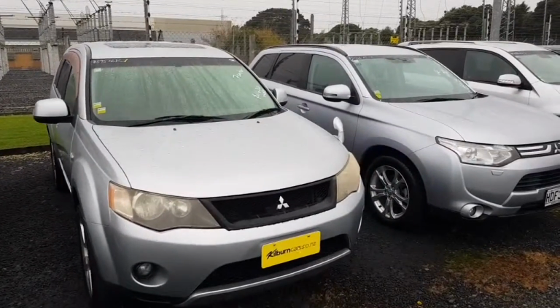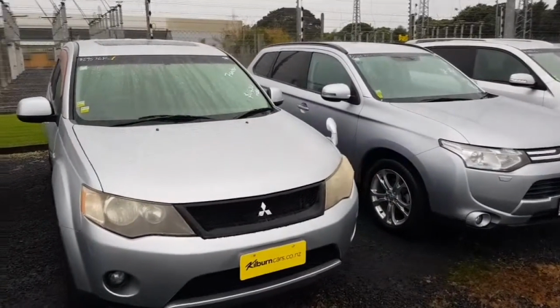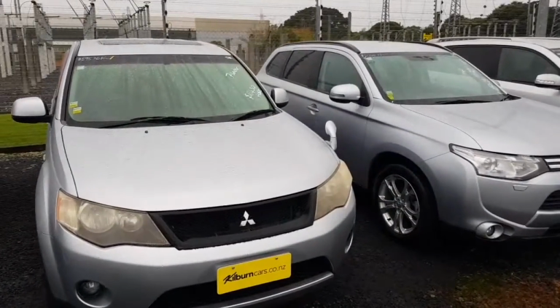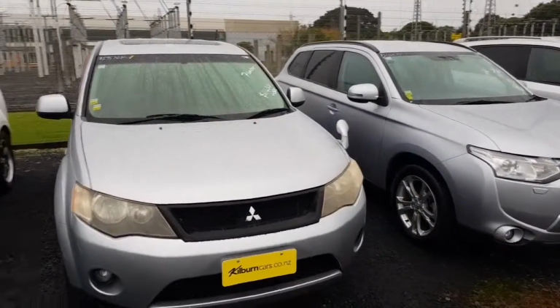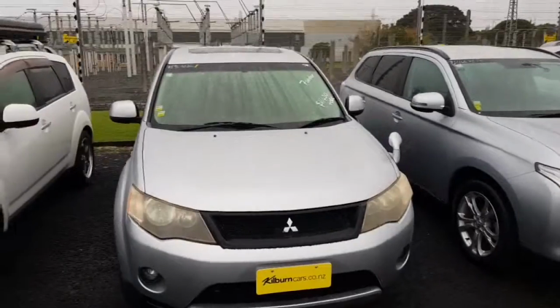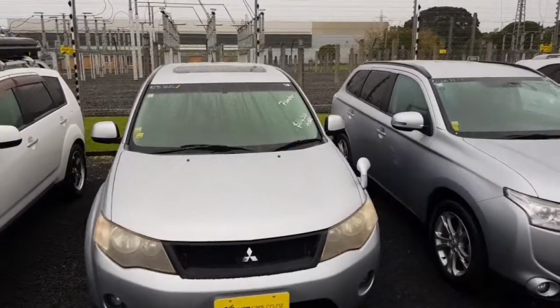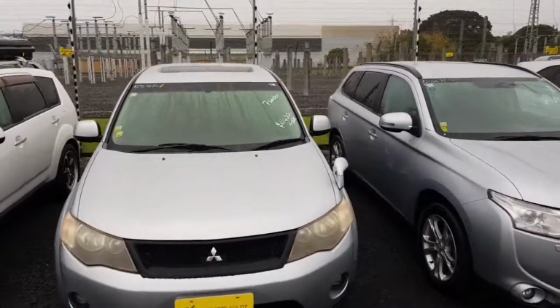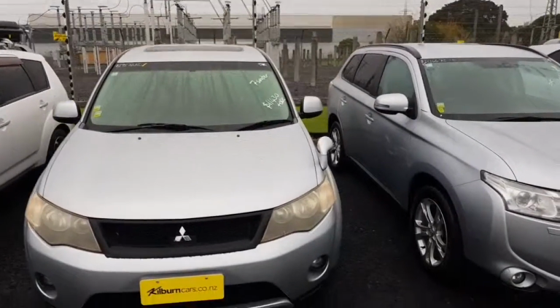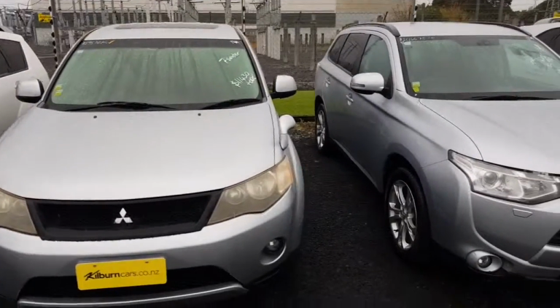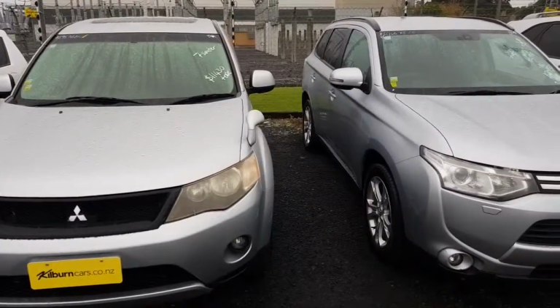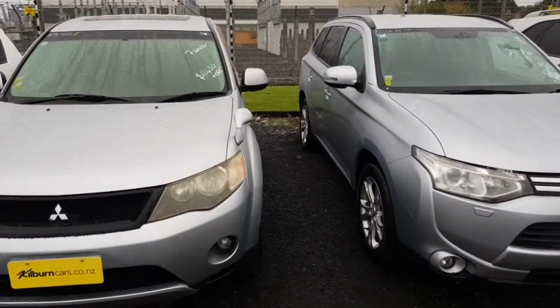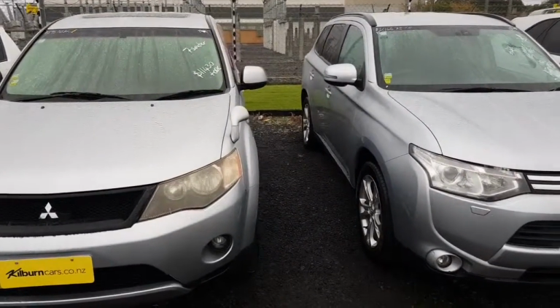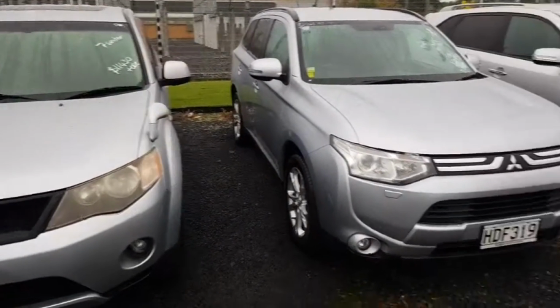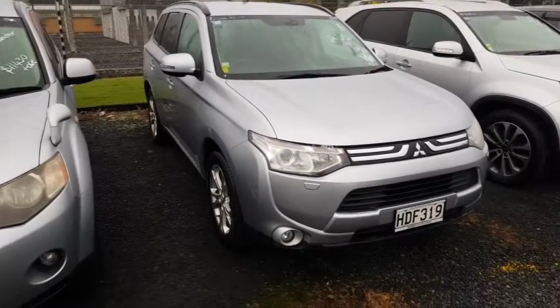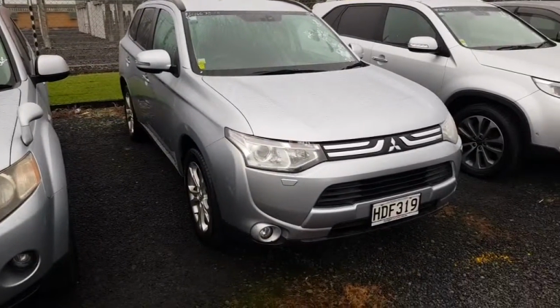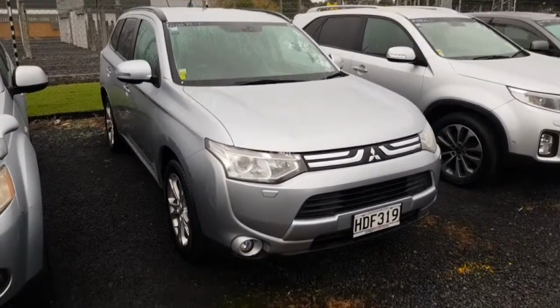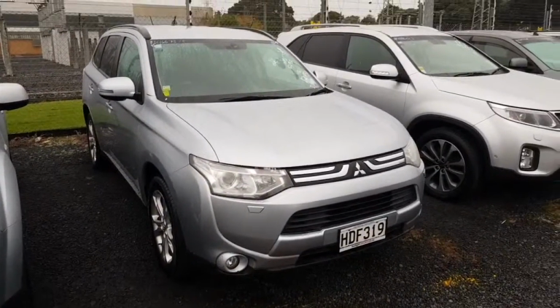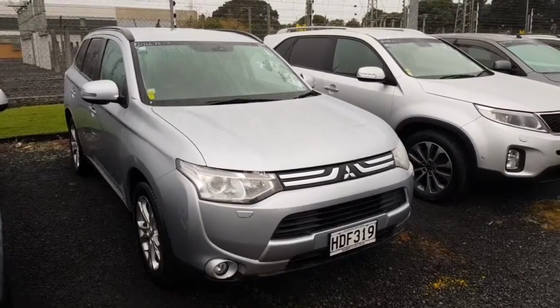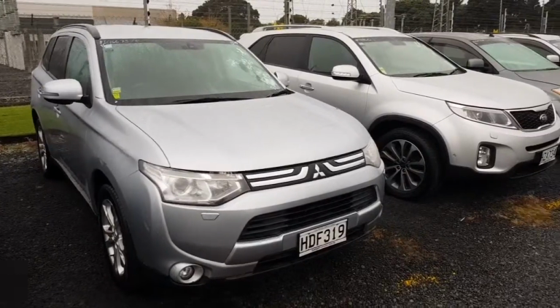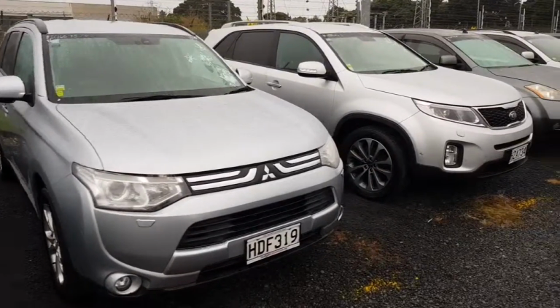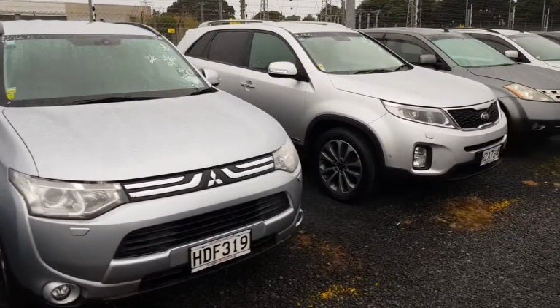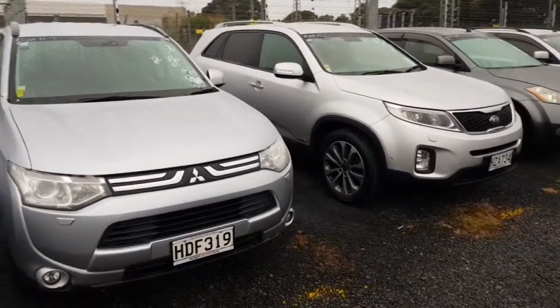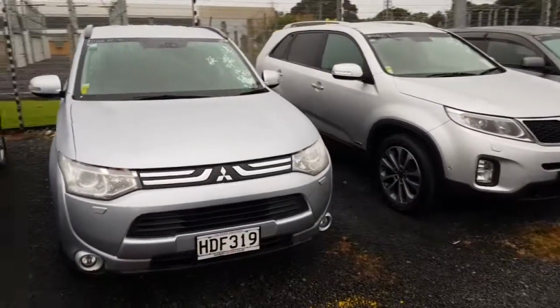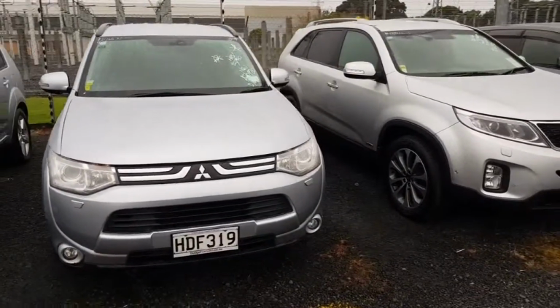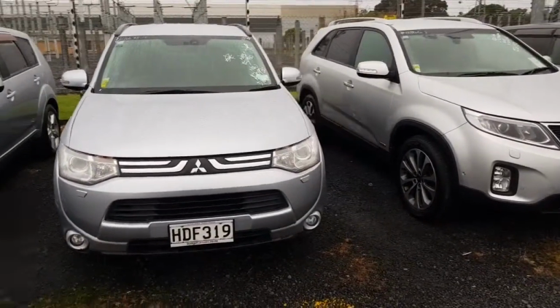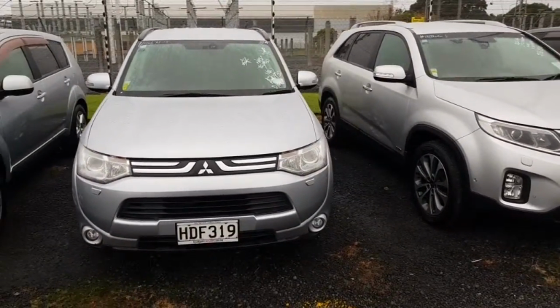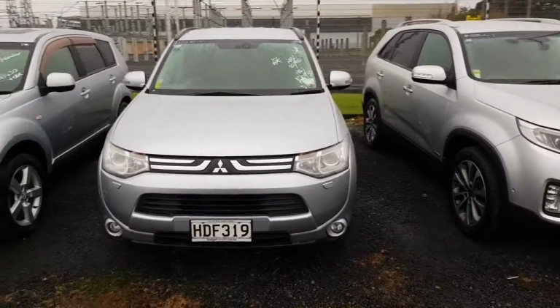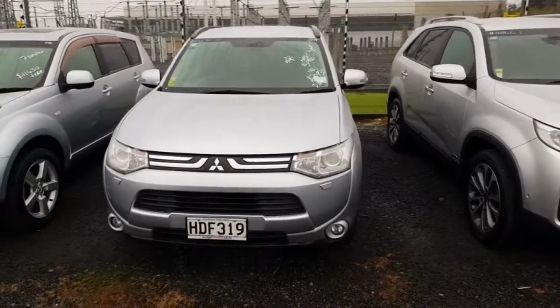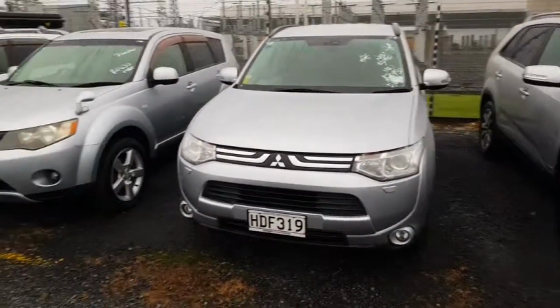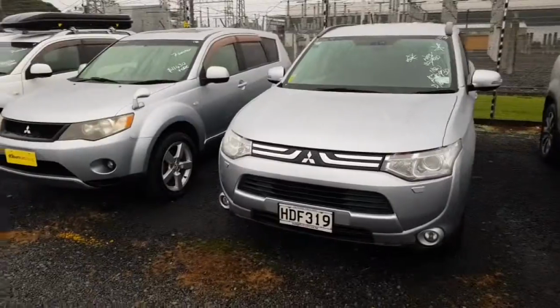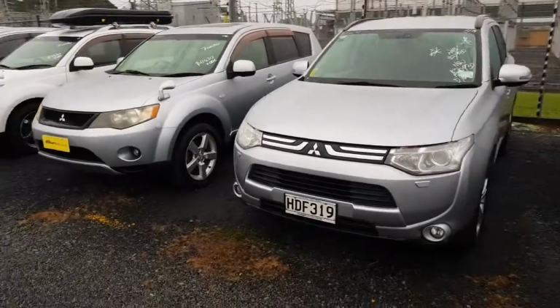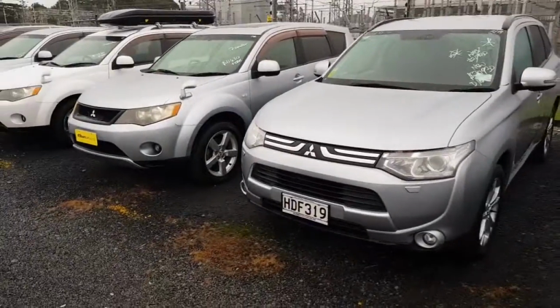A silver one here as well with a sunroof. You can see they're all just a little bit different. We have a newer shaped New Zealand new one, which obviously is a little bit more expensive. But yeah, that's all the ones we have in stock right now.